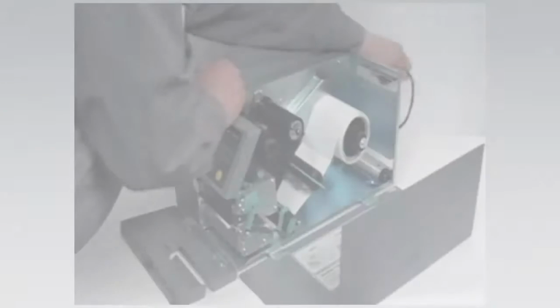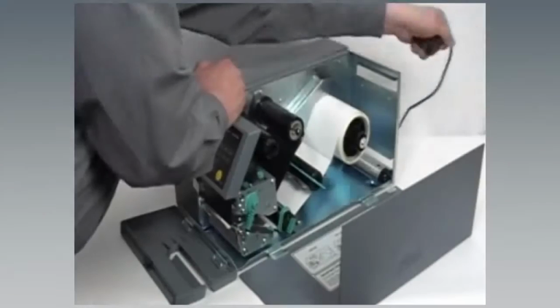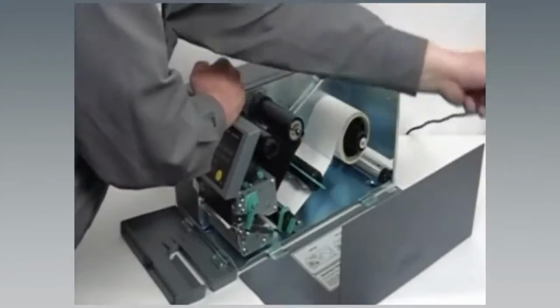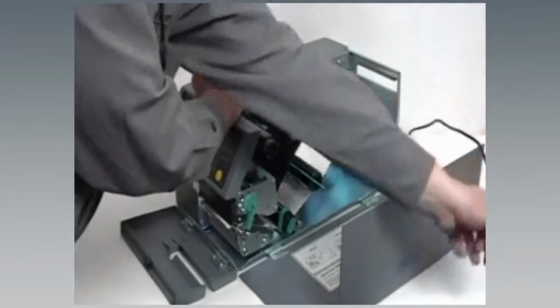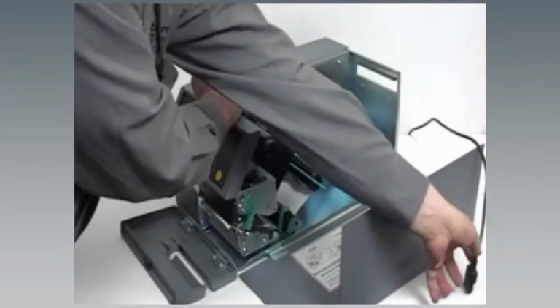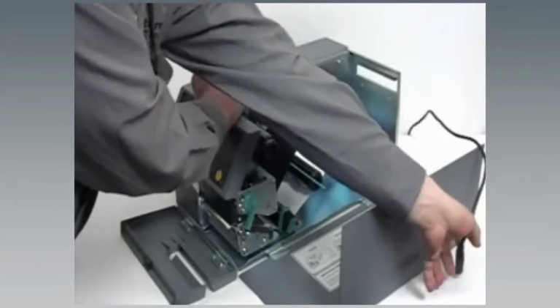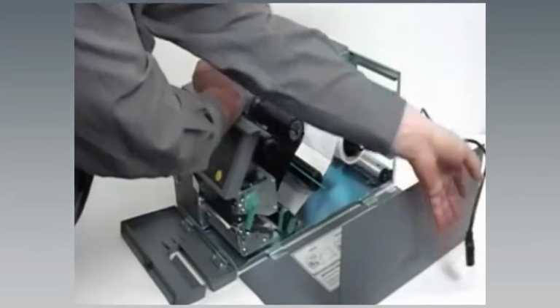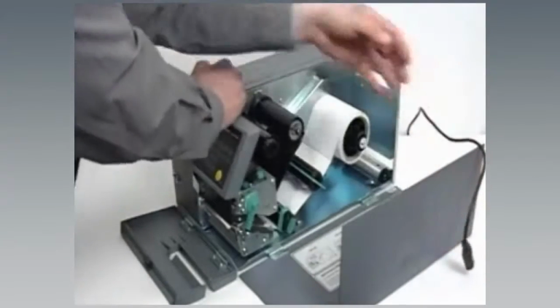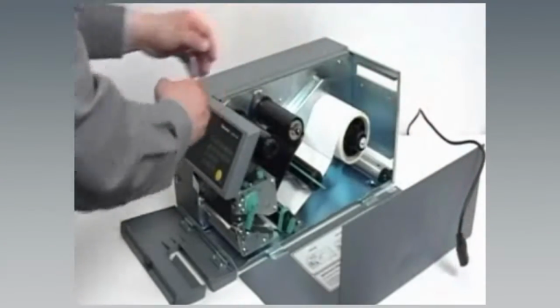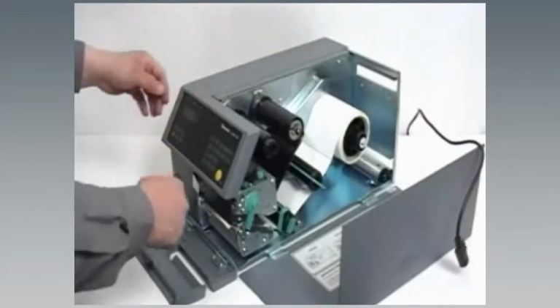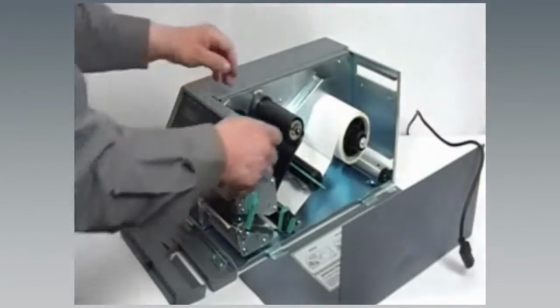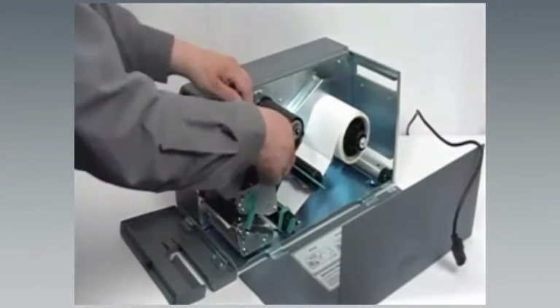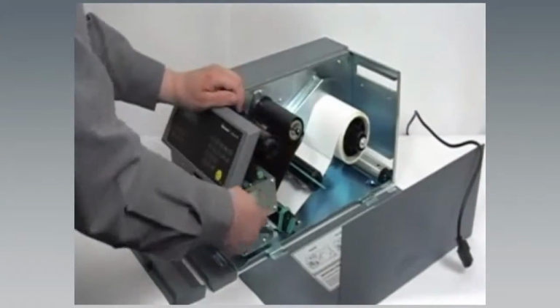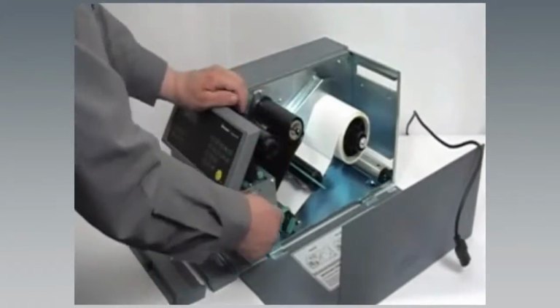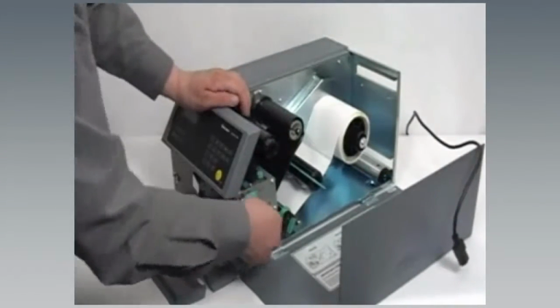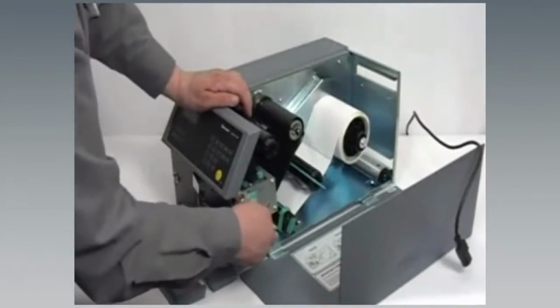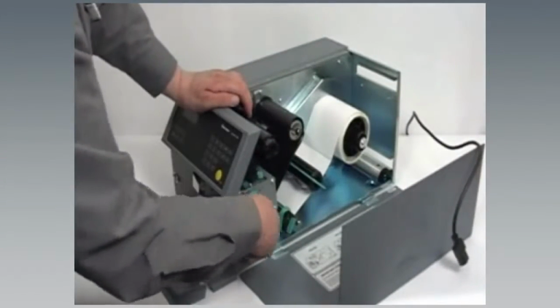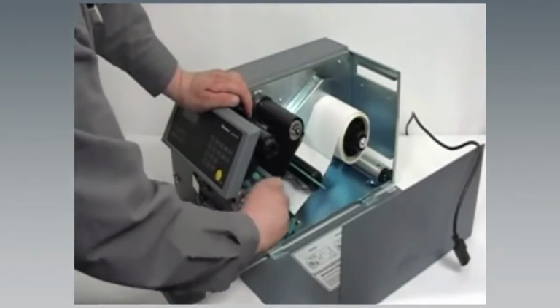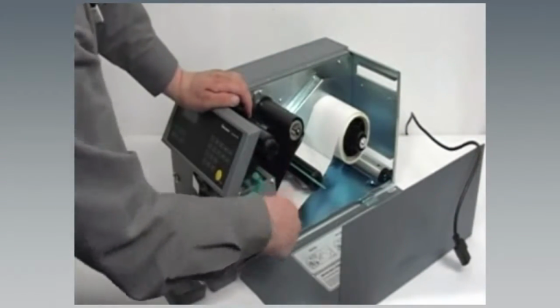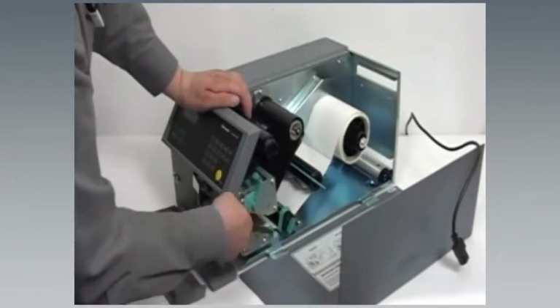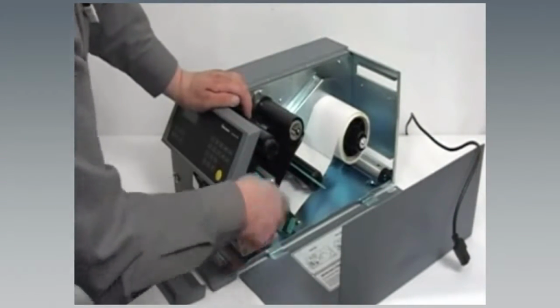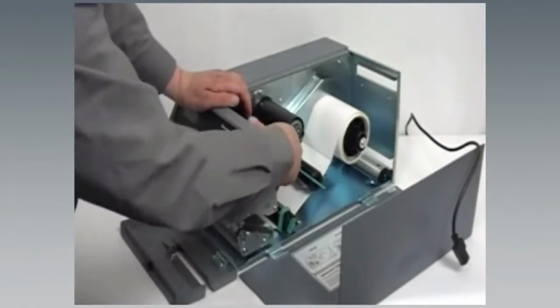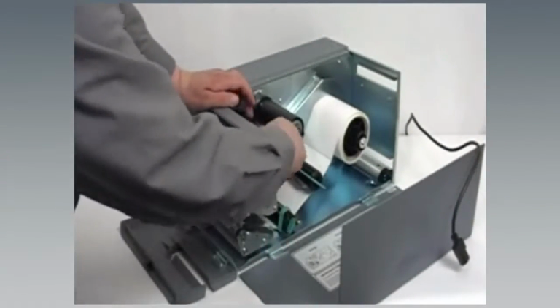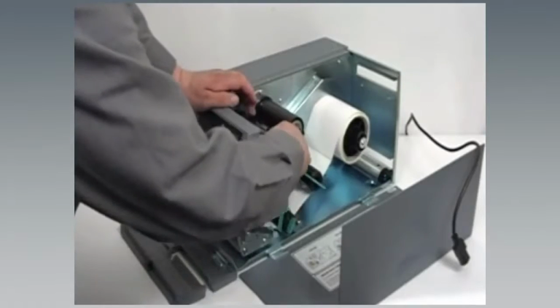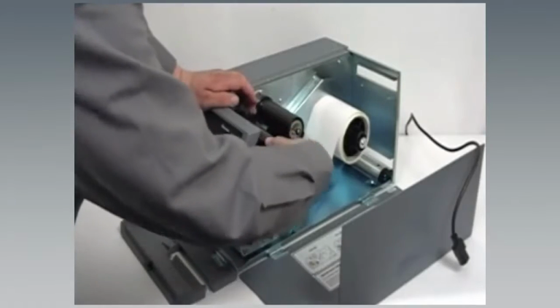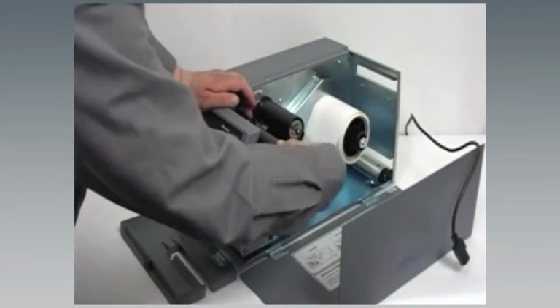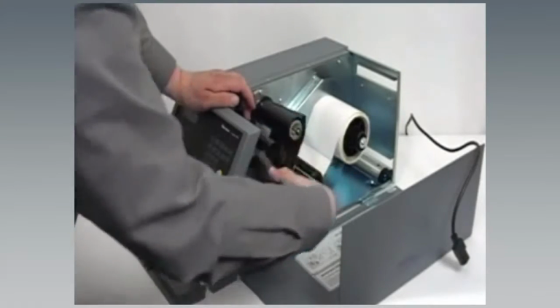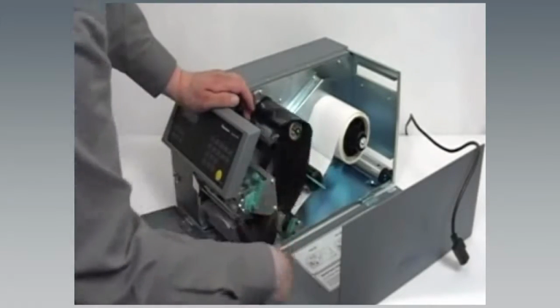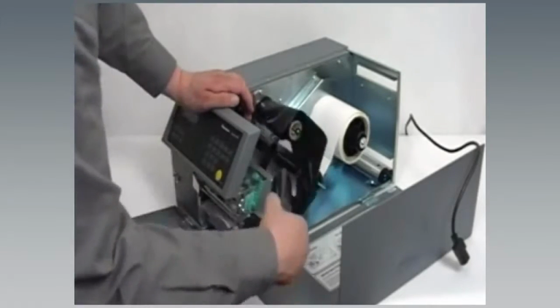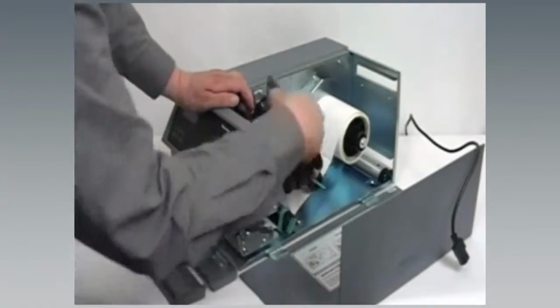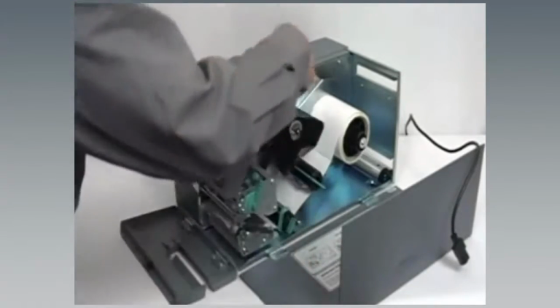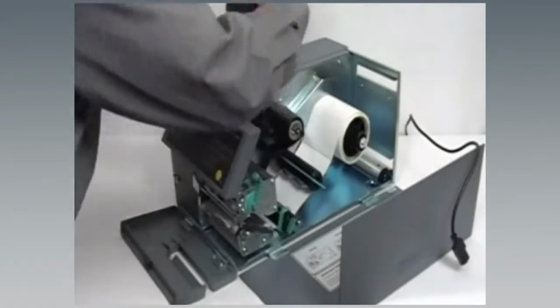Cleaning the printhead on a regular basis is important for the life of the printhead and for printout quality. You should clean the printhead every time you replace the media.